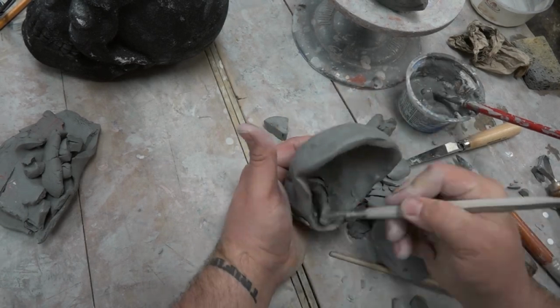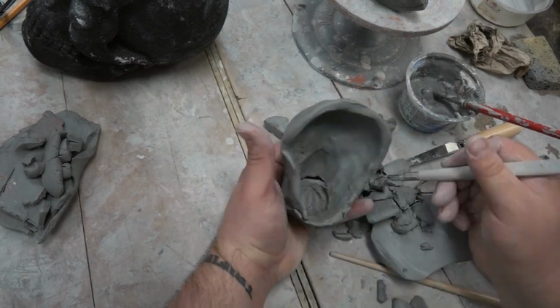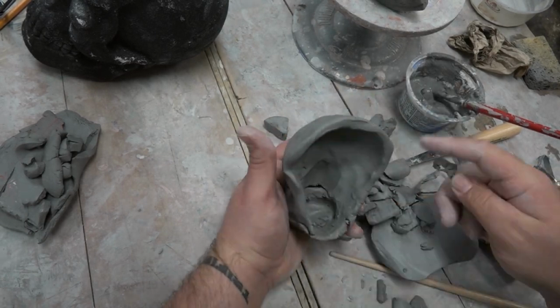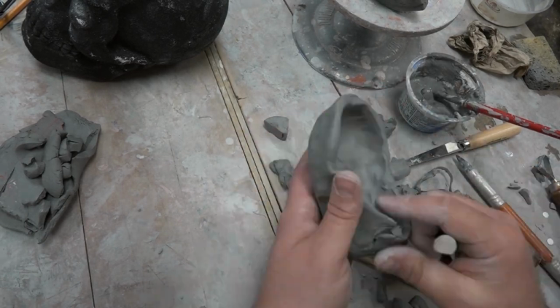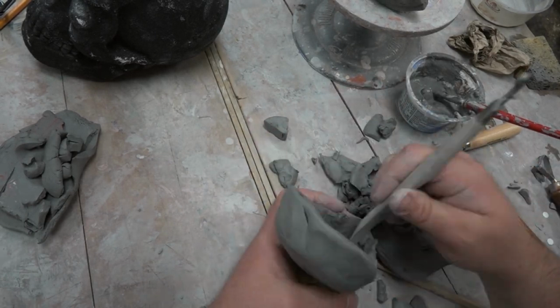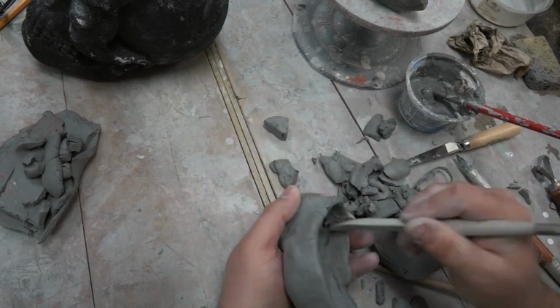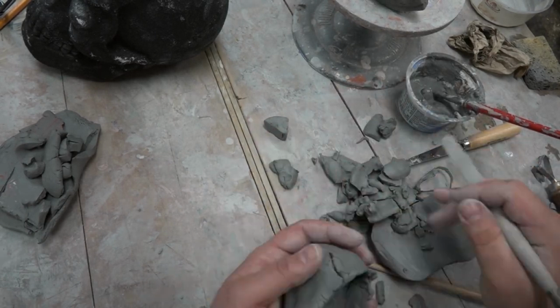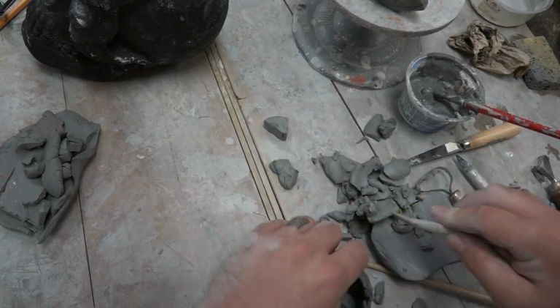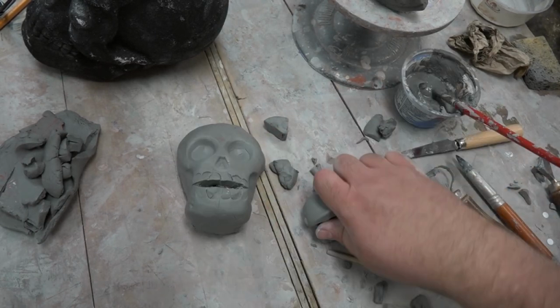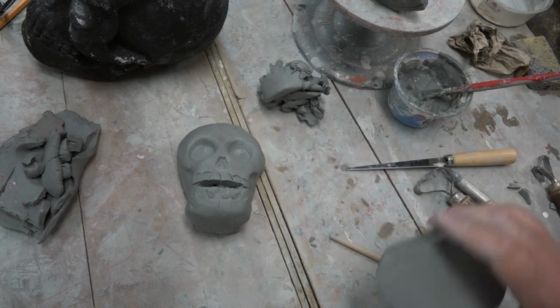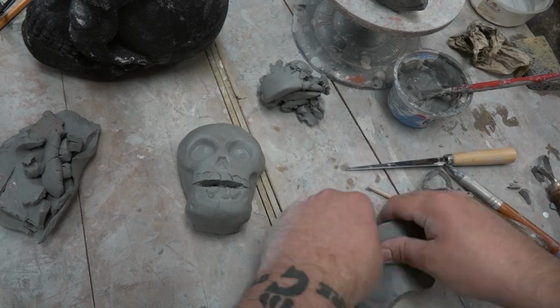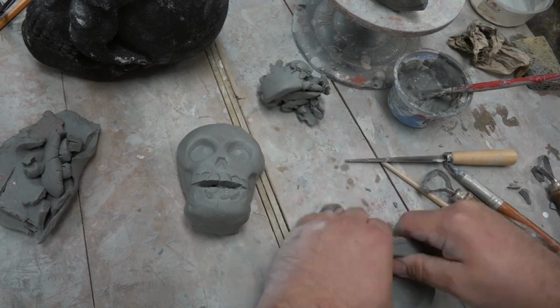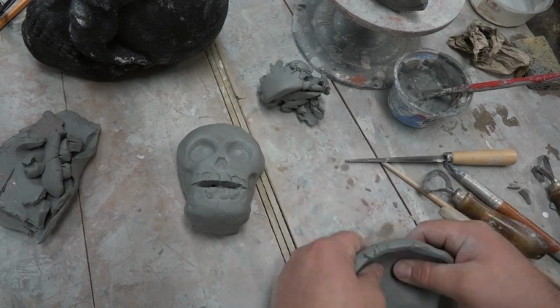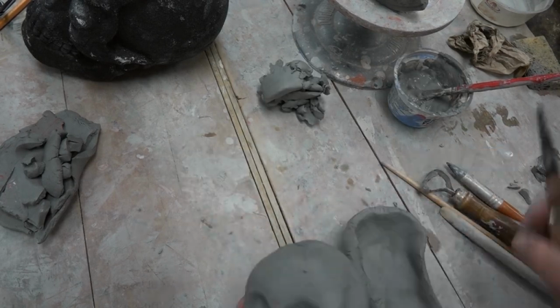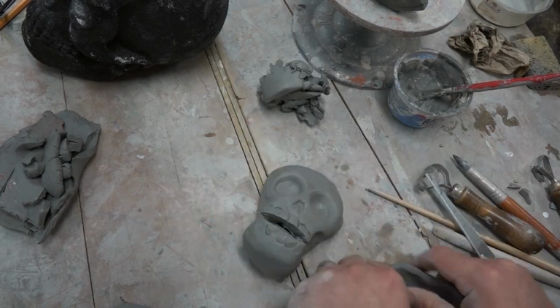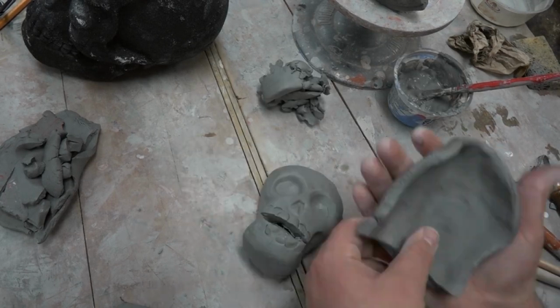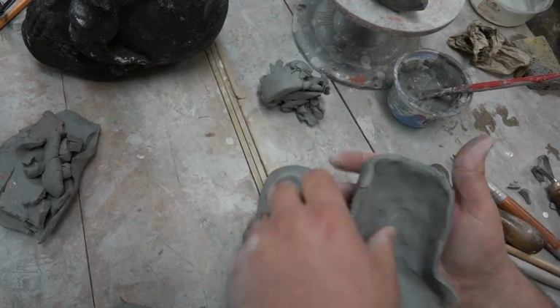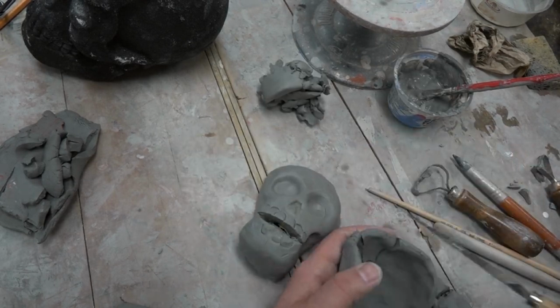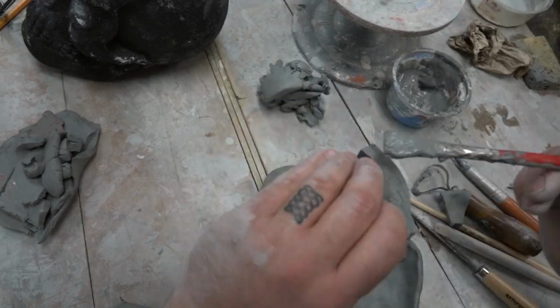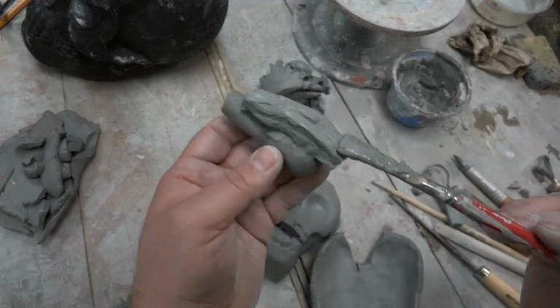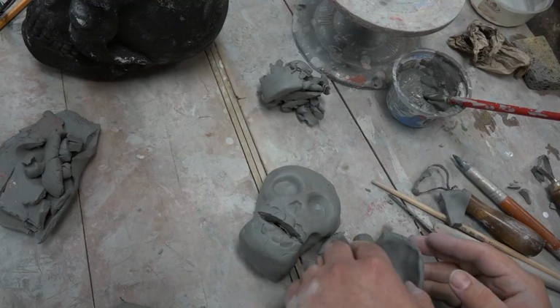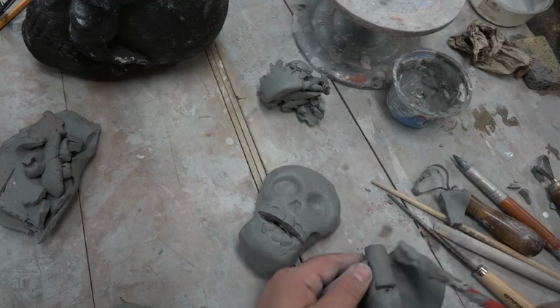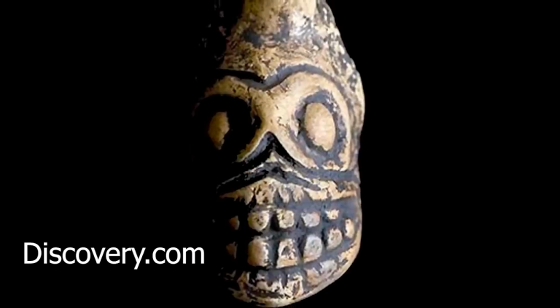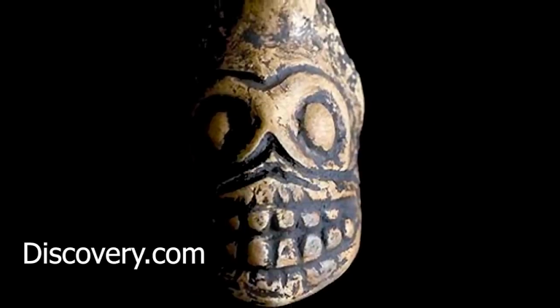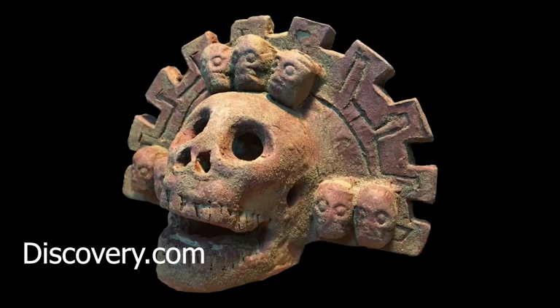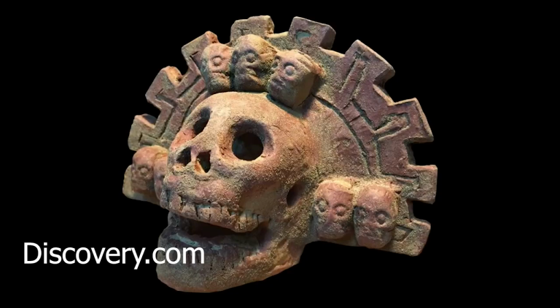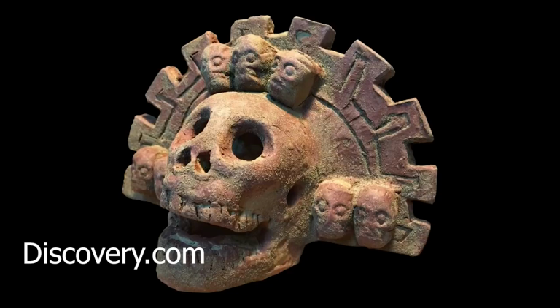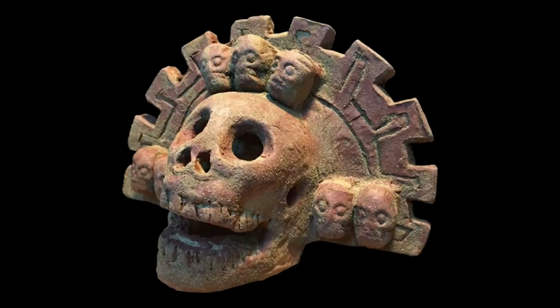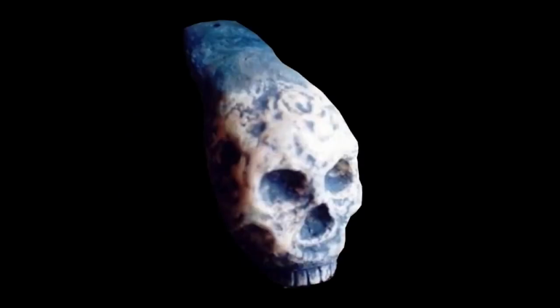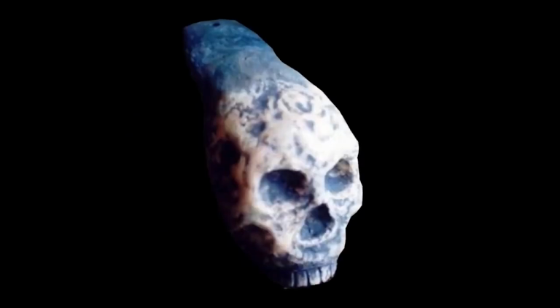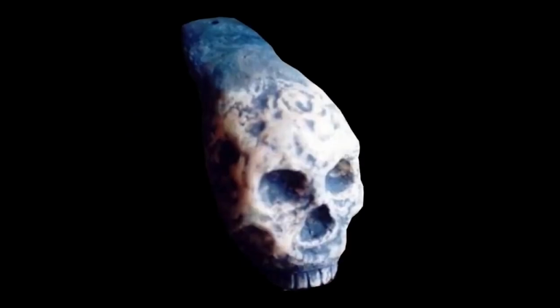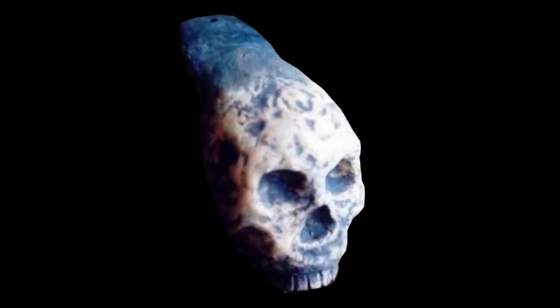Today, death whistles are sold in many Mexican markets and at archaeological ruins. The clay instruments are usually fashioned in the shape of a skull, owl, or Aztec deity. The Aztec death whistle — if your worst nightmare had a soundtrack, it would feature this whistle.